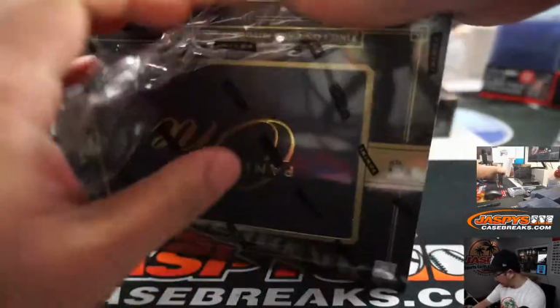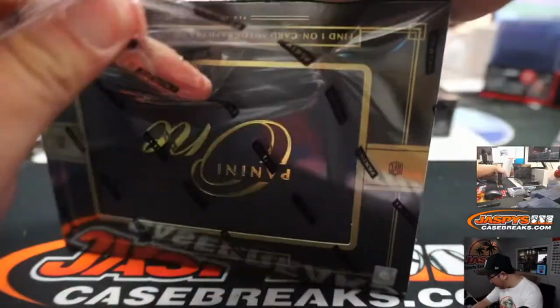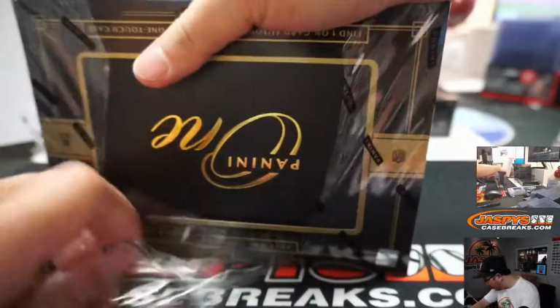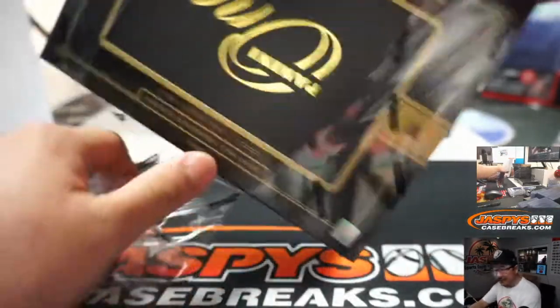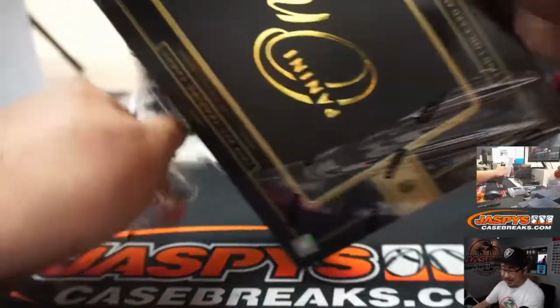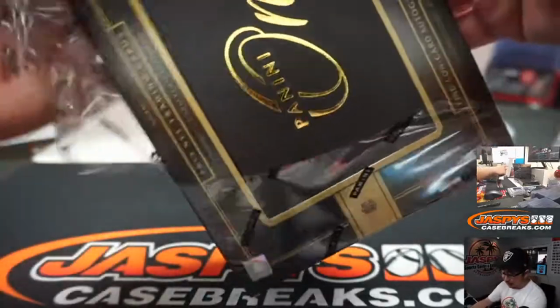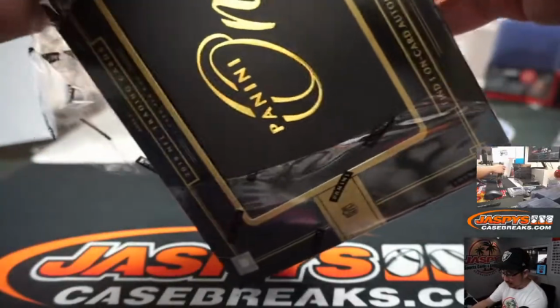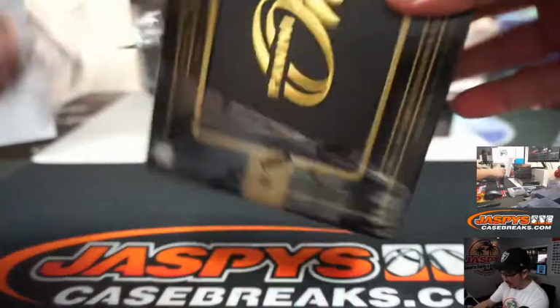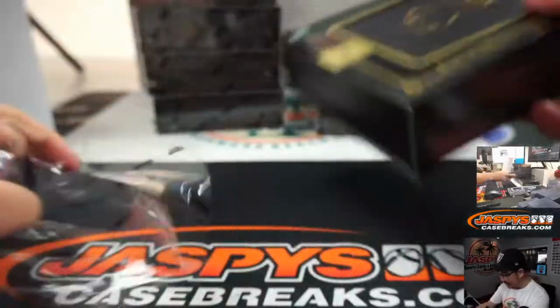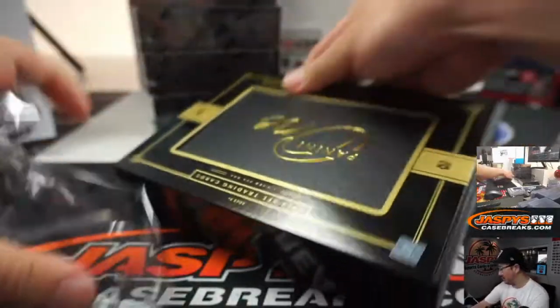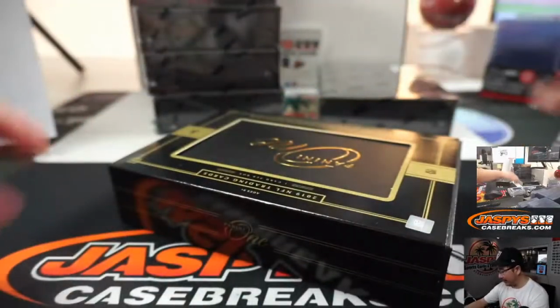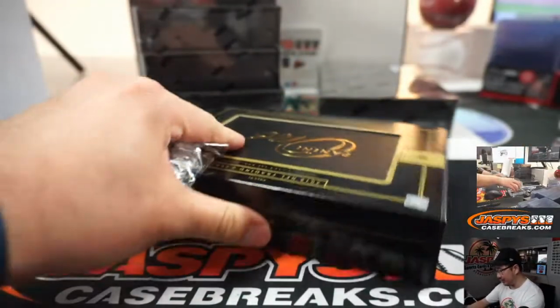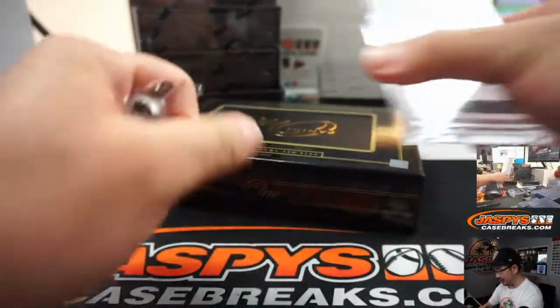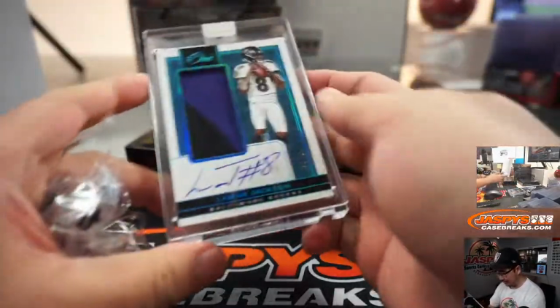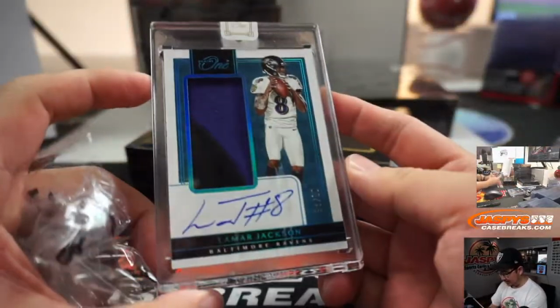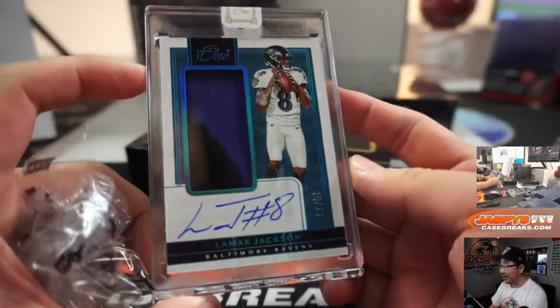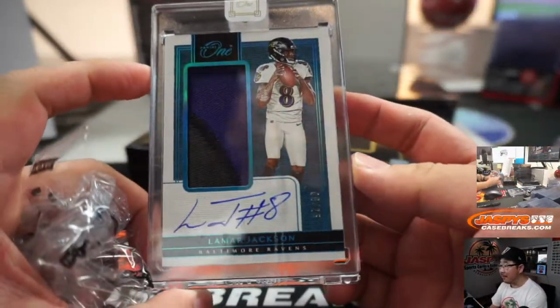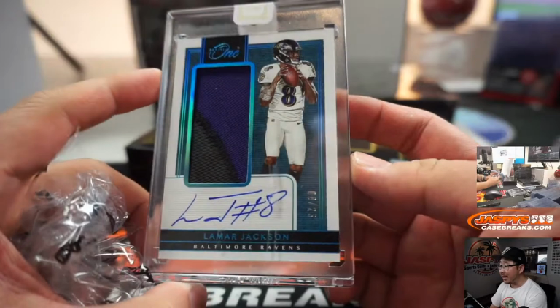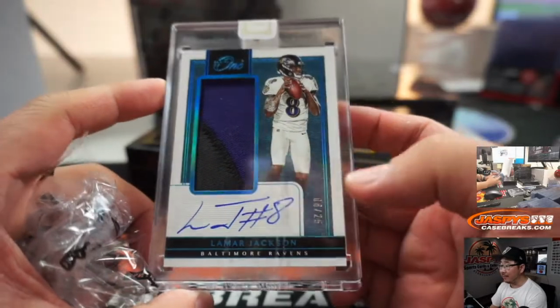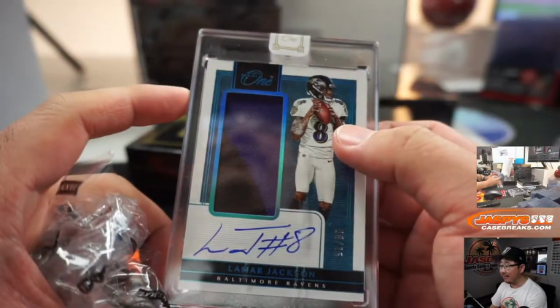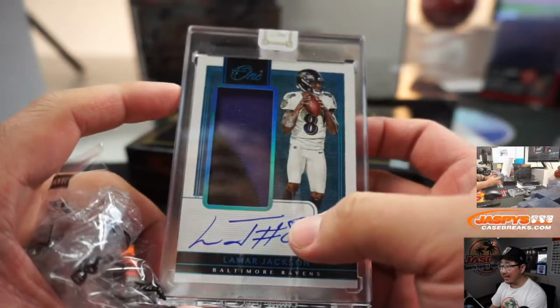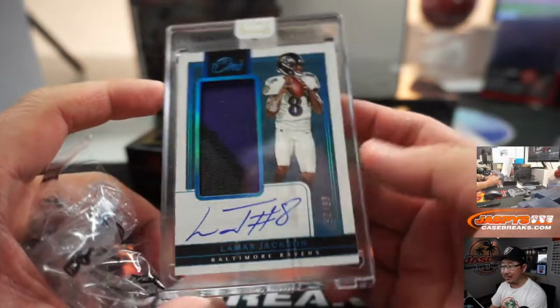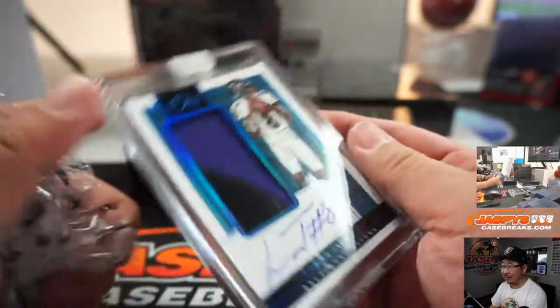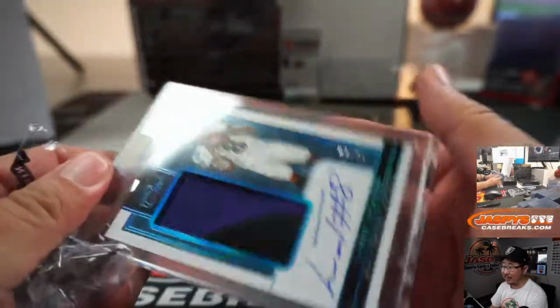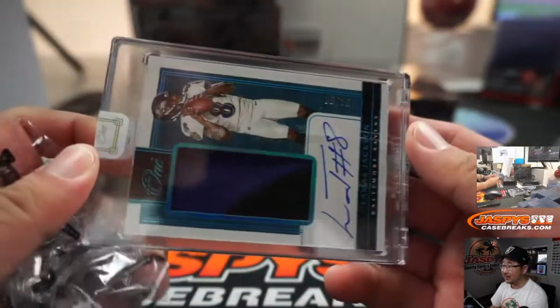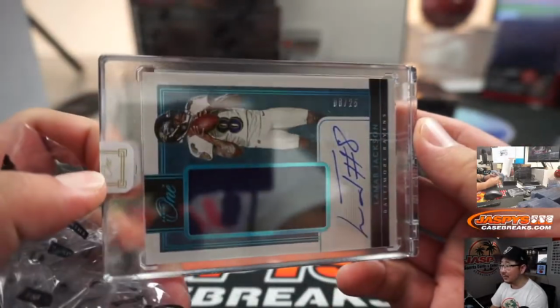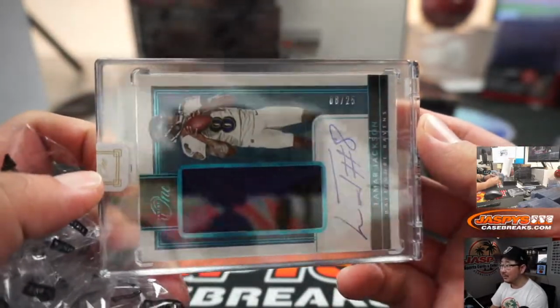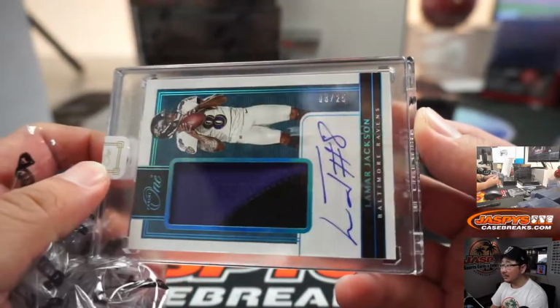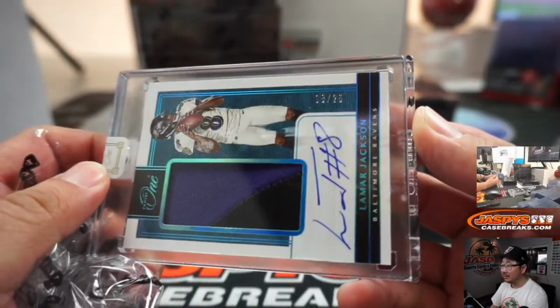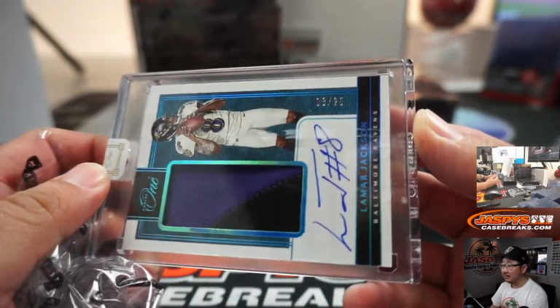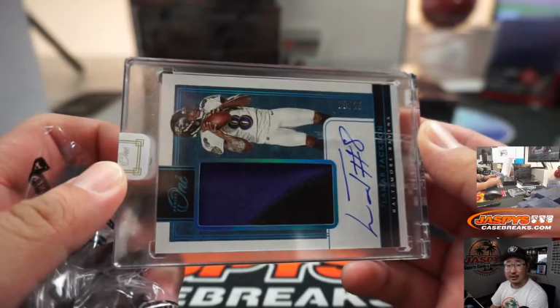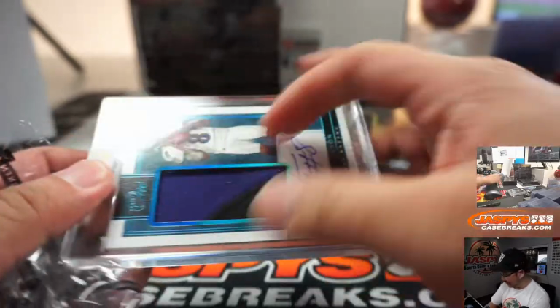Oh, and a jersey number — man, I don't even look out for those, because I so rarely pull jersey numbers. But yeah, 8 out of 25, and Lamar's jersey number is 8 — it's all right in front of my face. Nice jersey number.